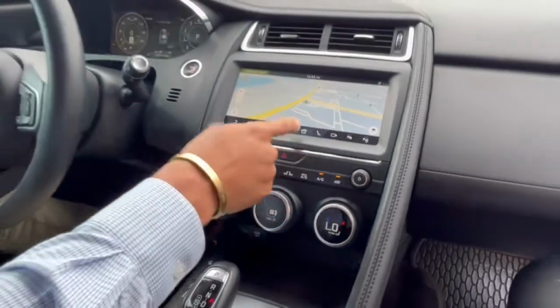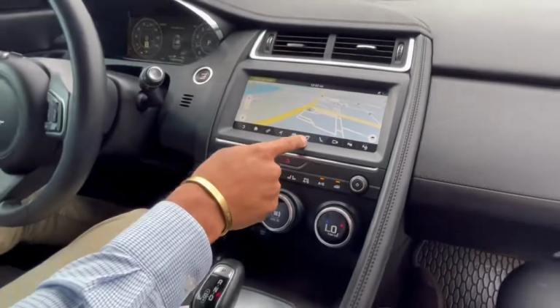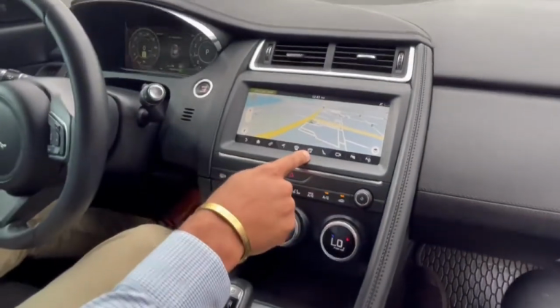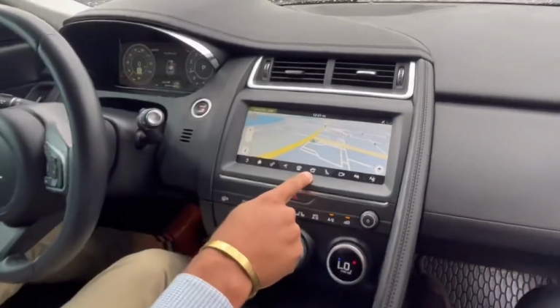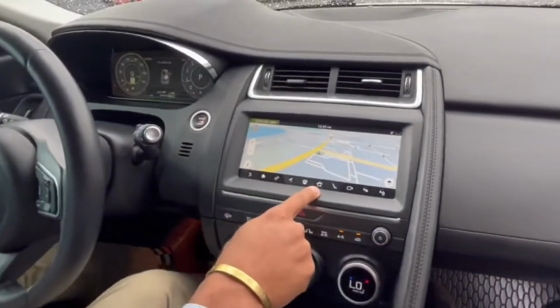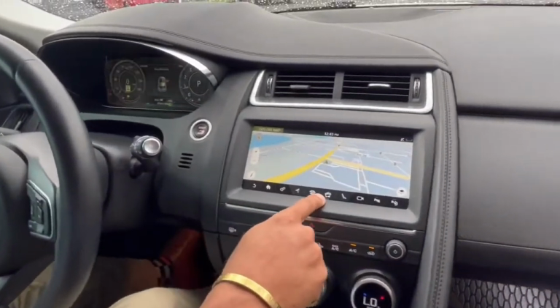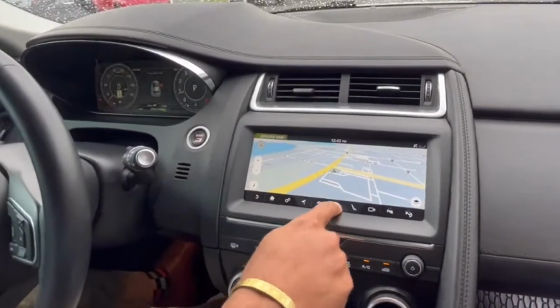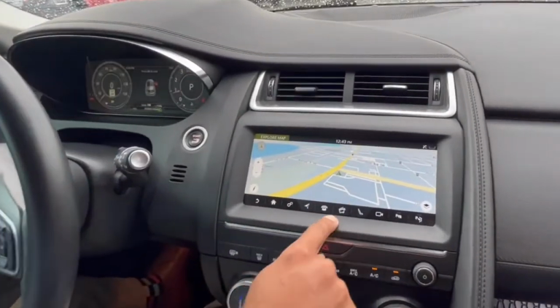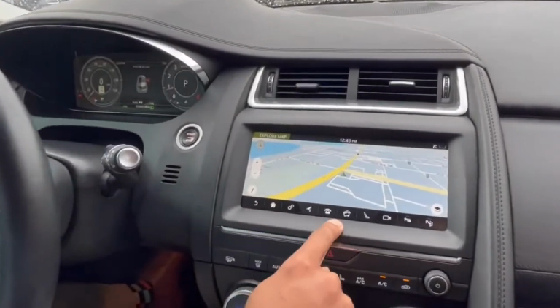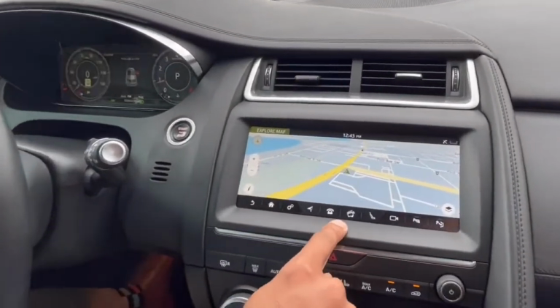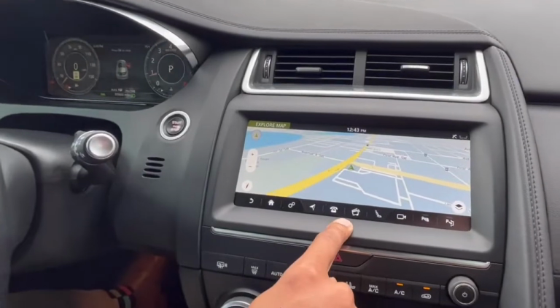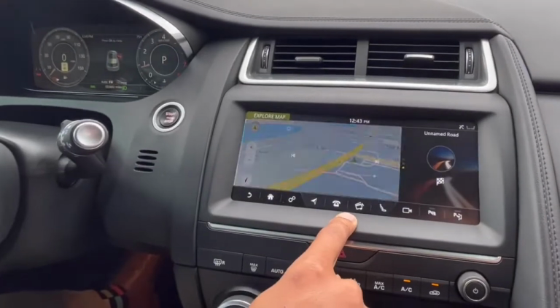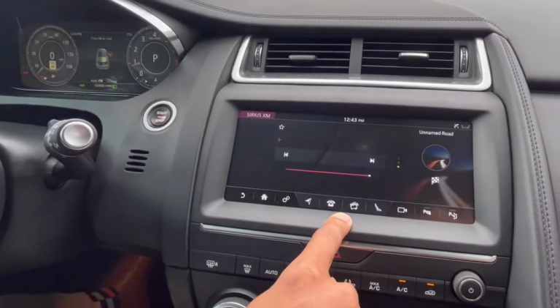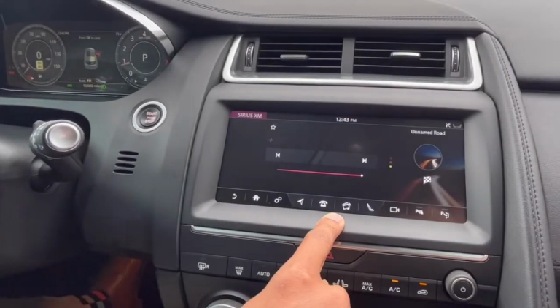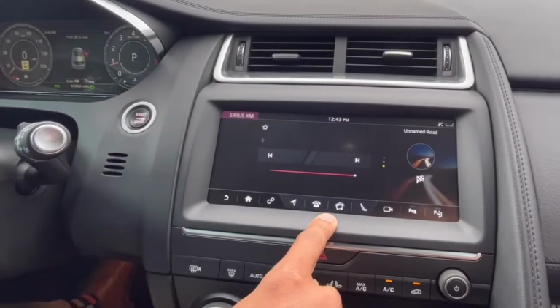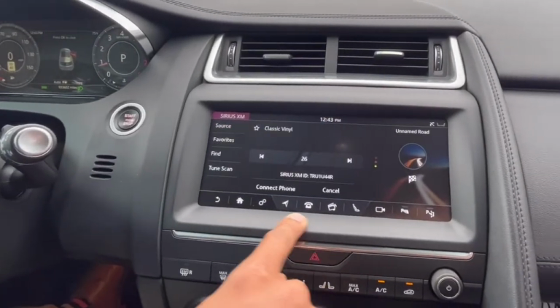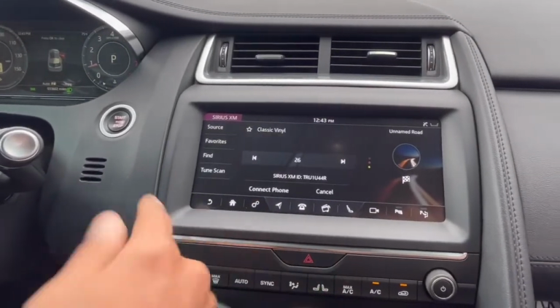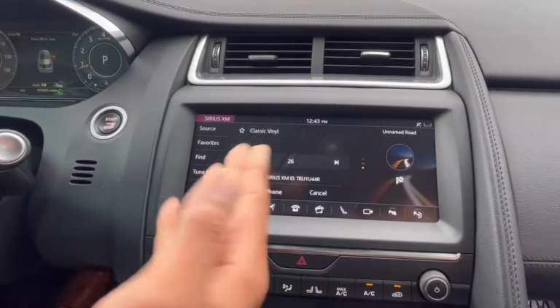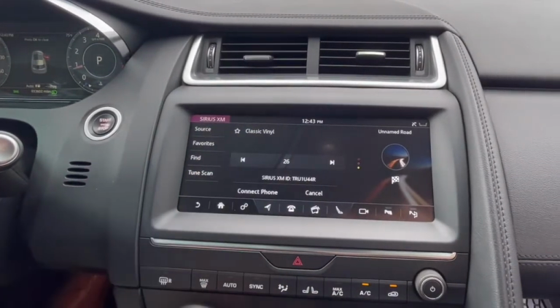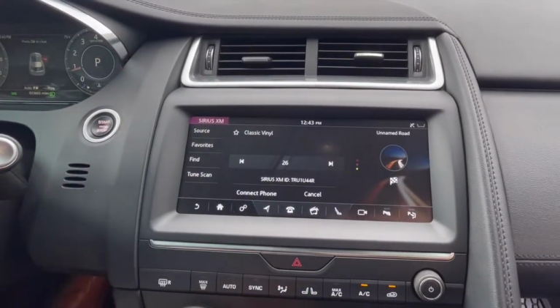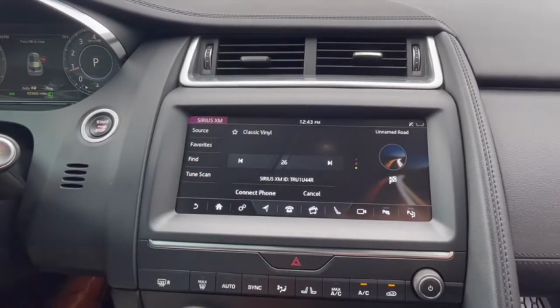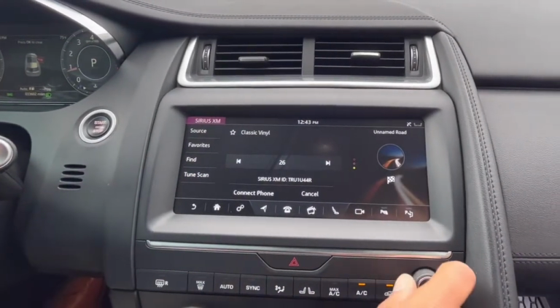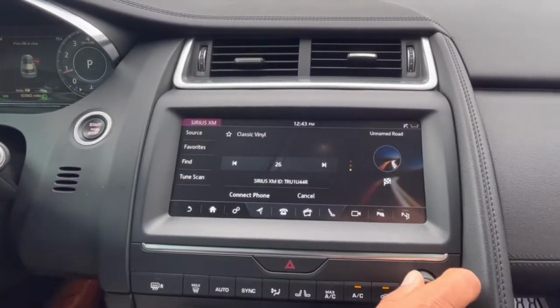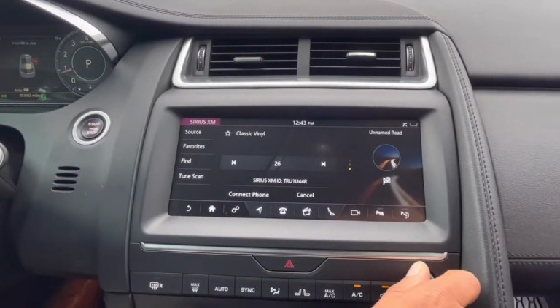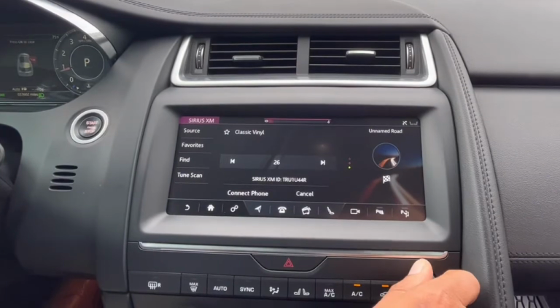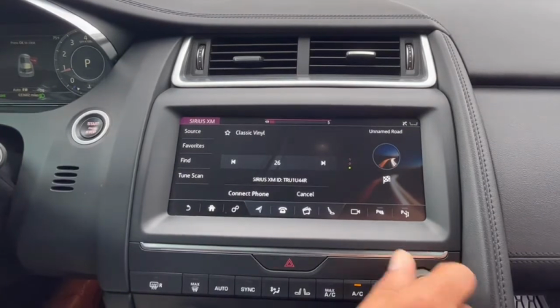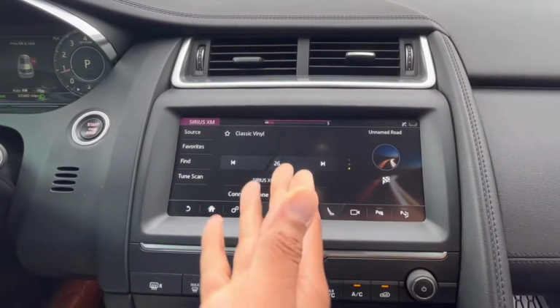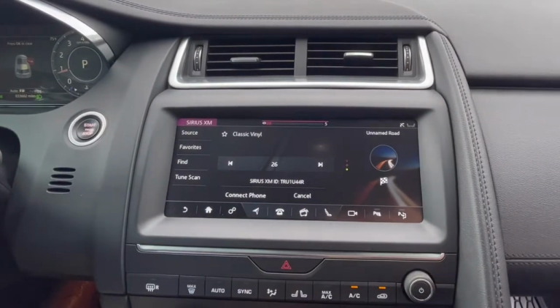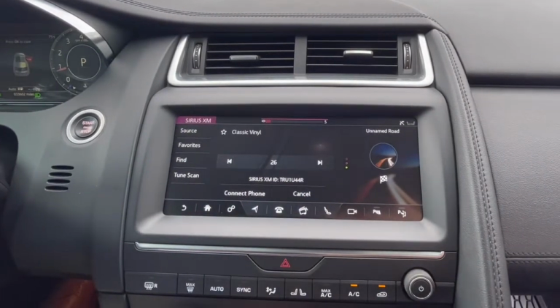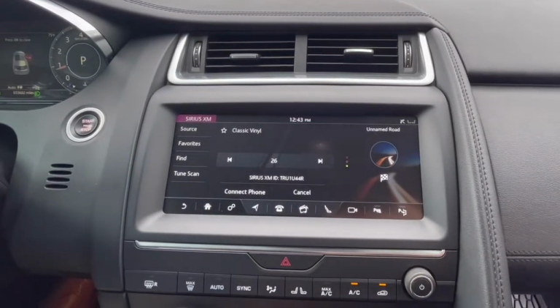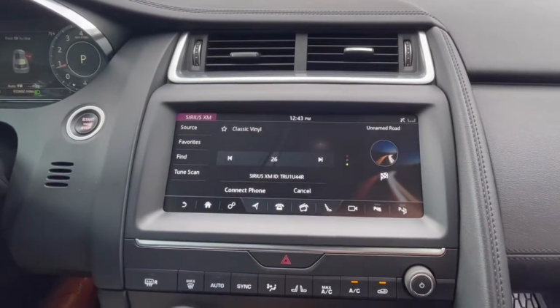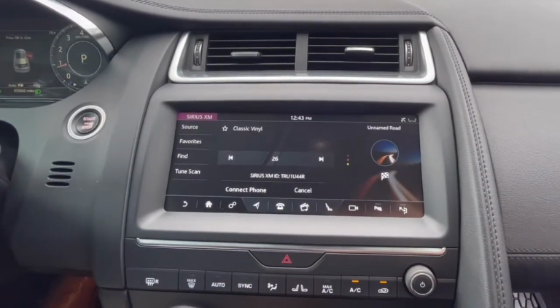This does have Apple CarPlay, Android Auto, as well as satellite radio — you have a bunch of different options in this one. This has the series classic vinyl on right now.